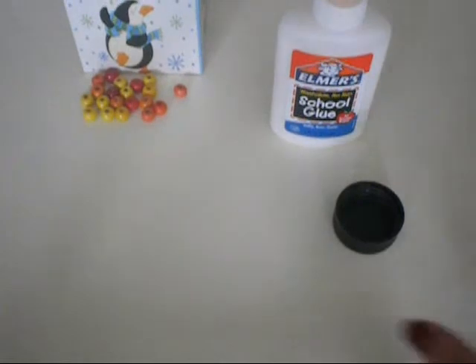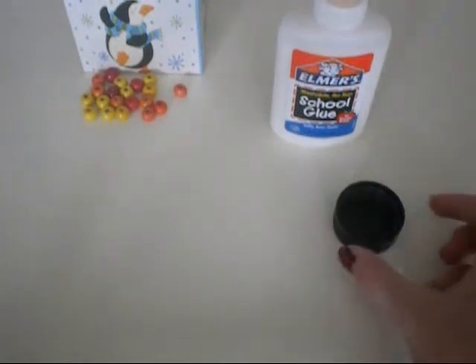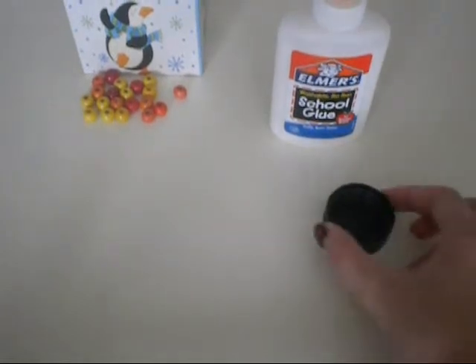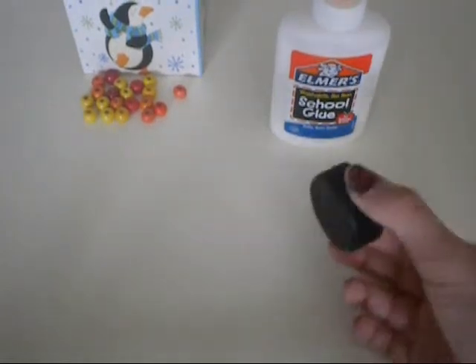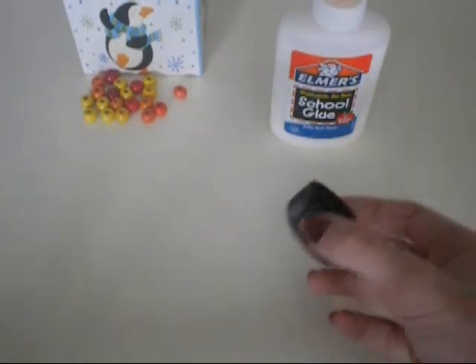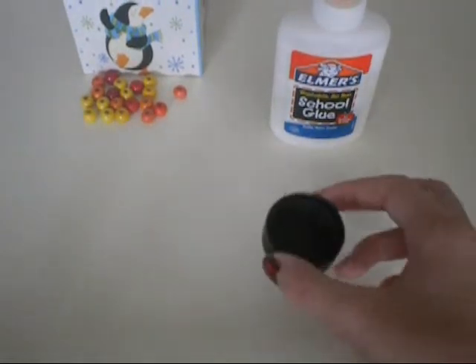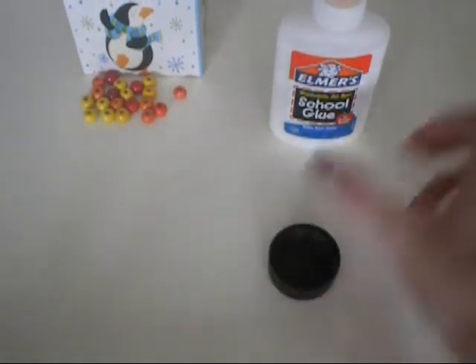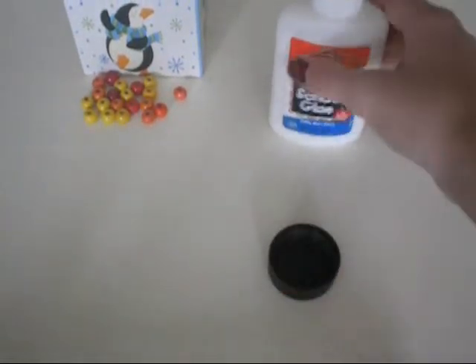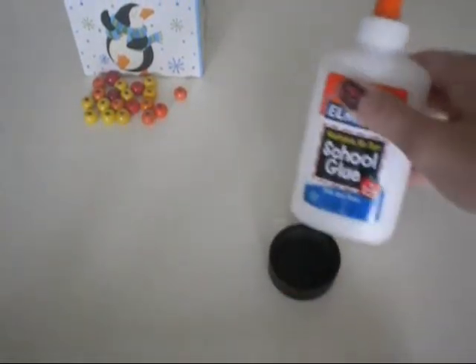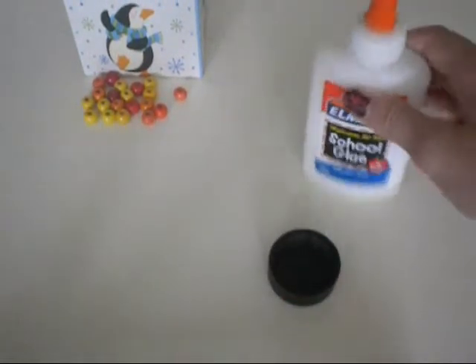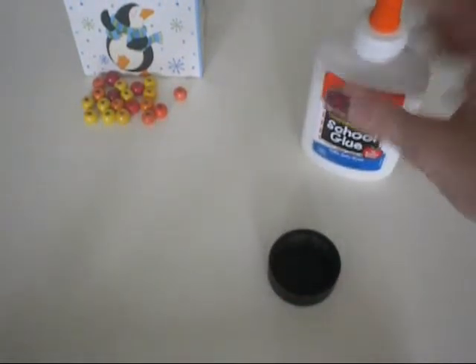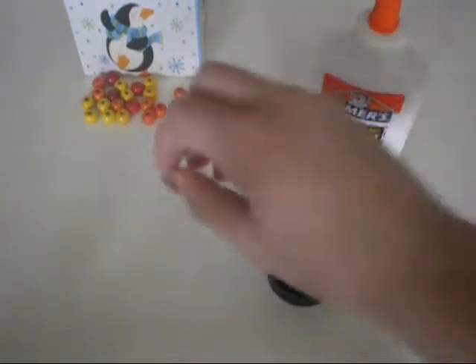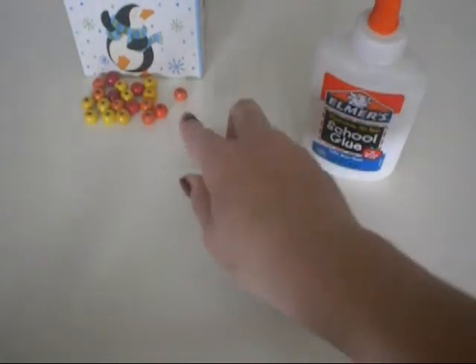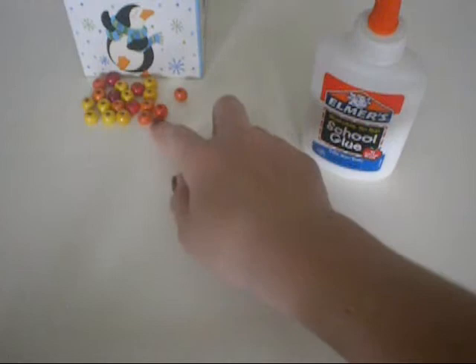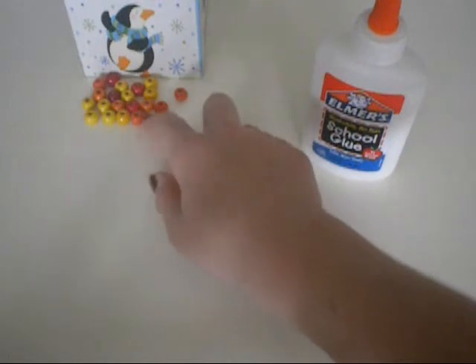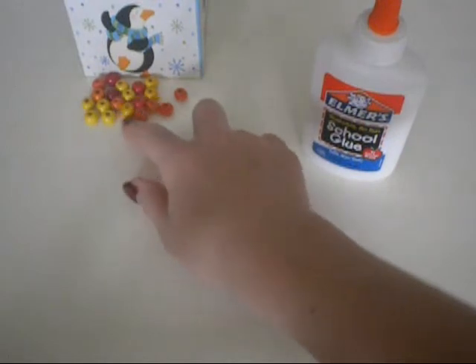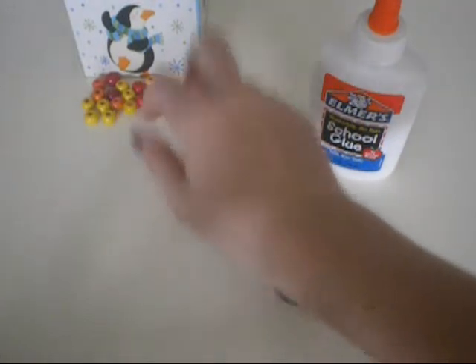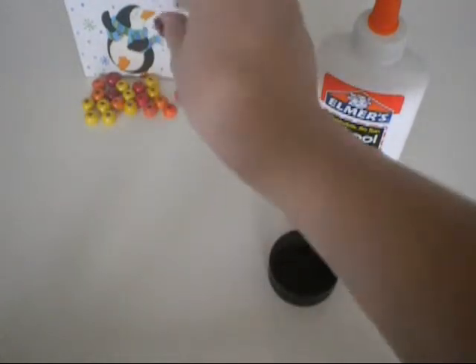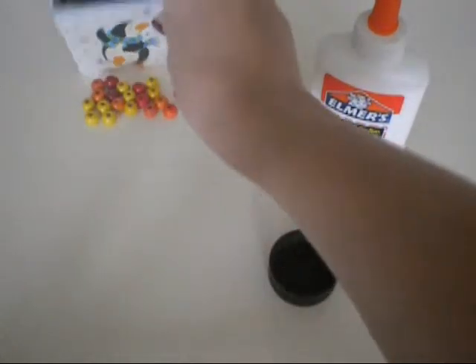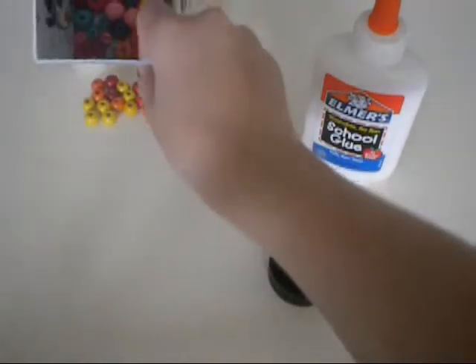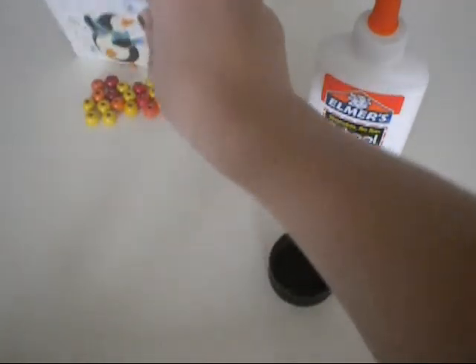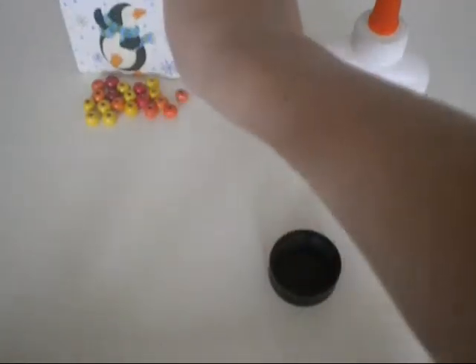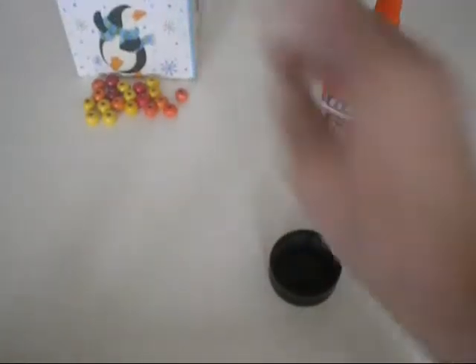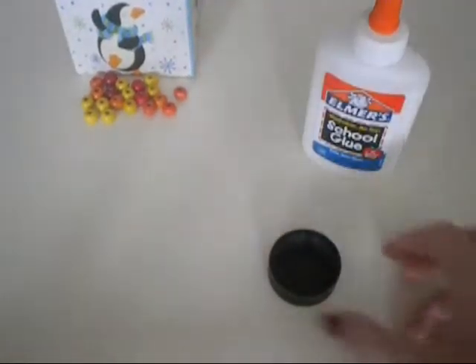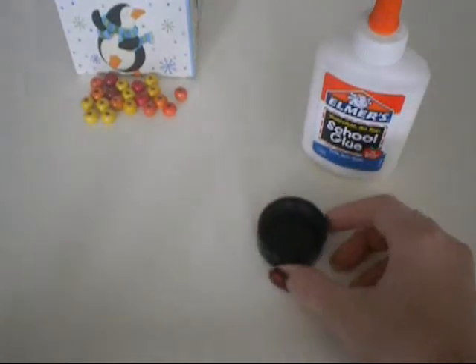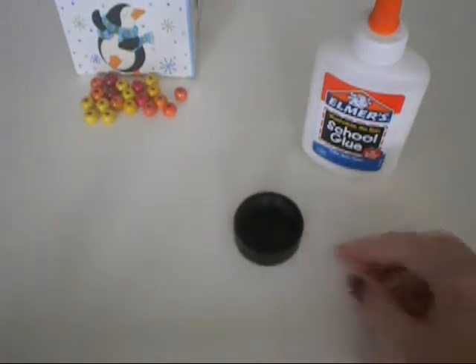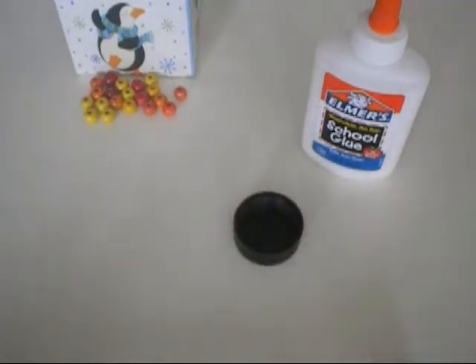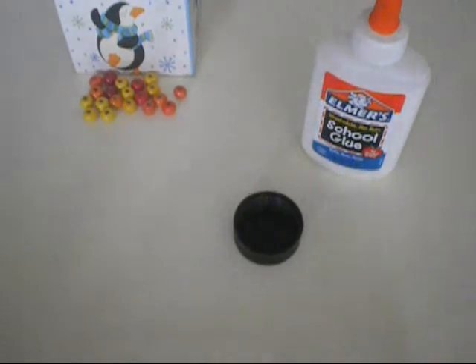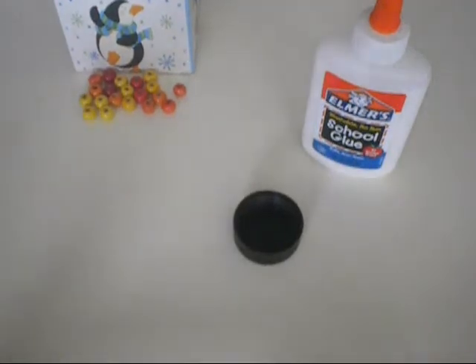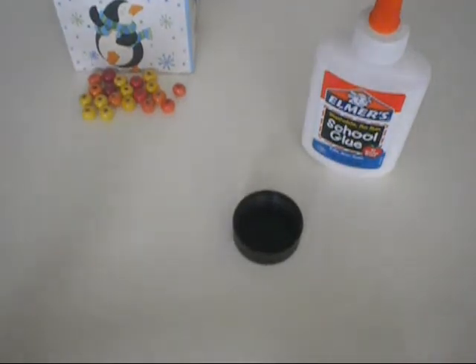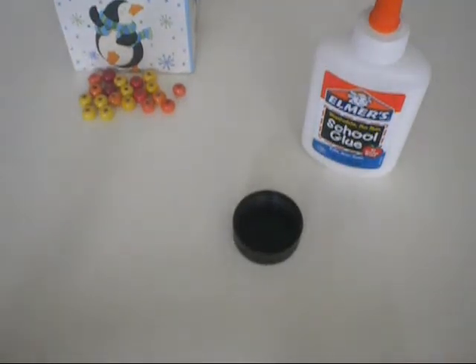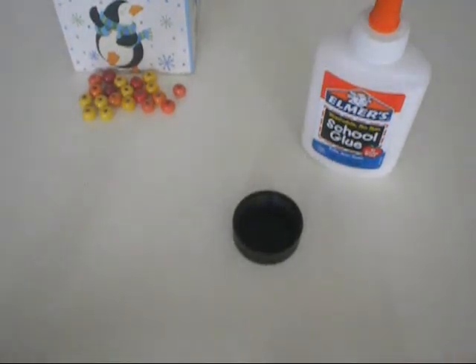So to start out, you'll need a bottle cap, some school glue, some beads, and some paint and a paintbrush.